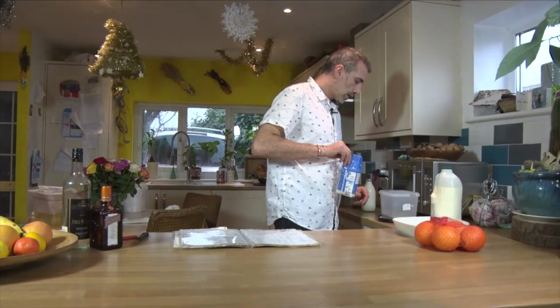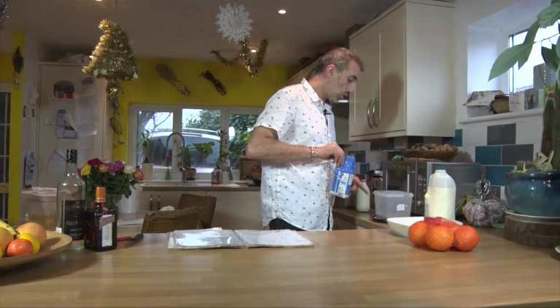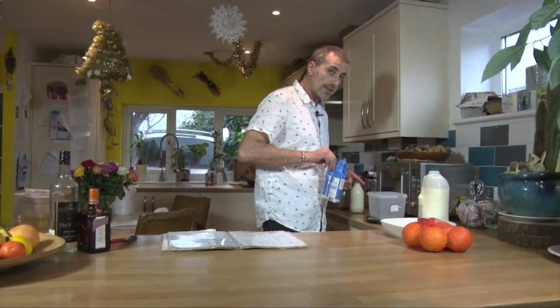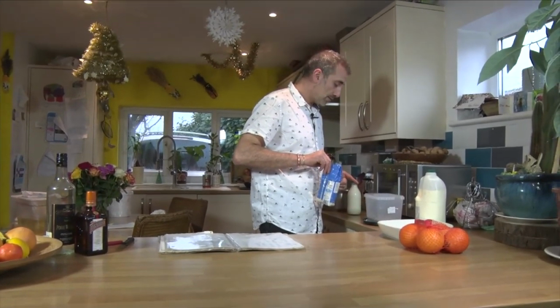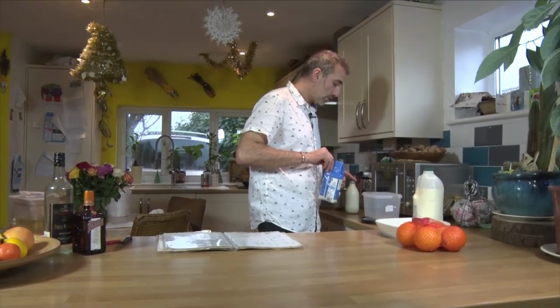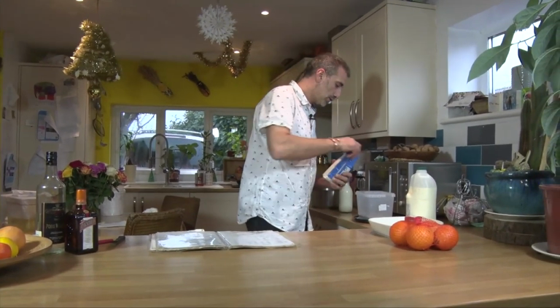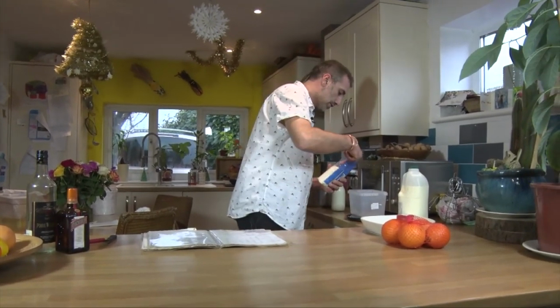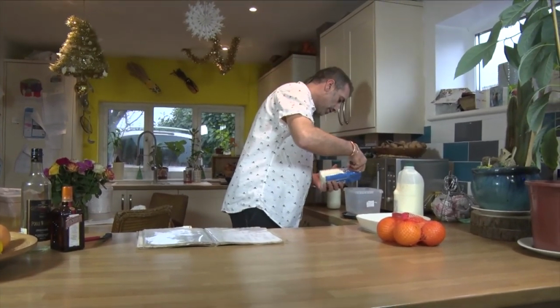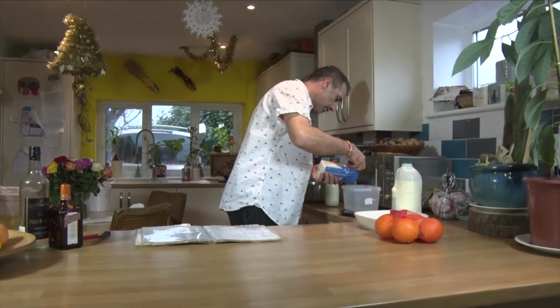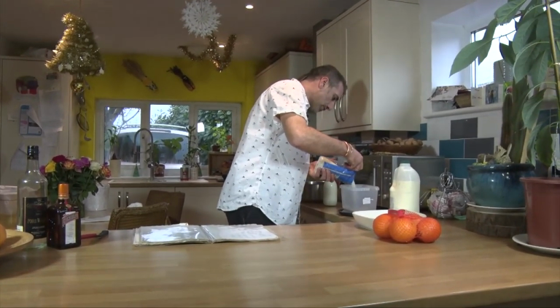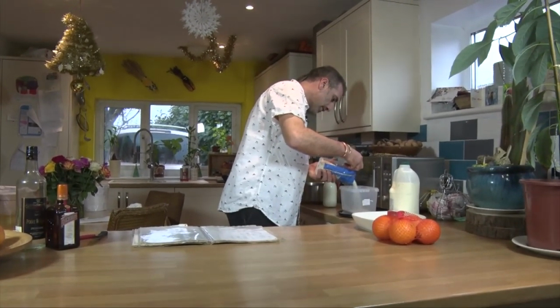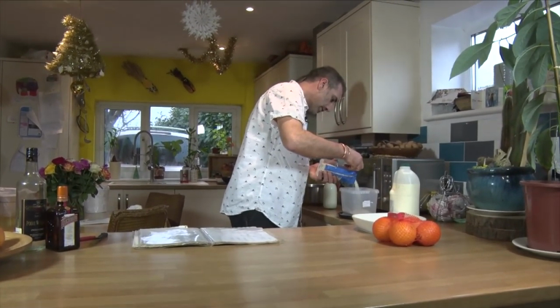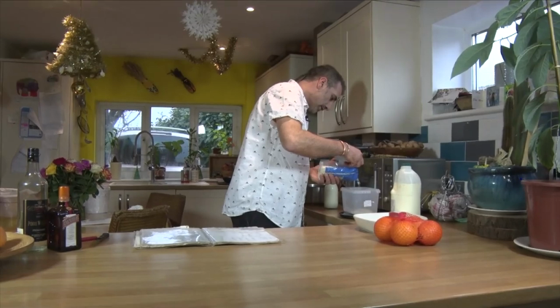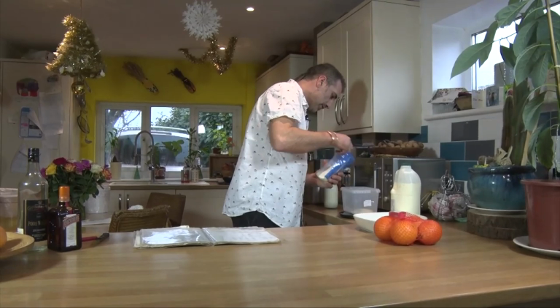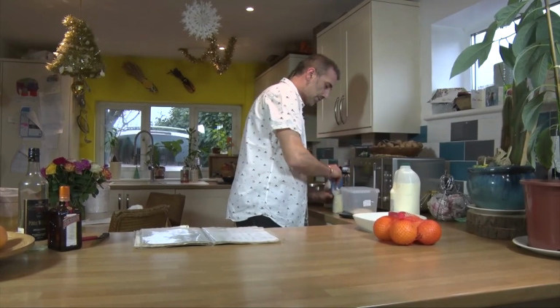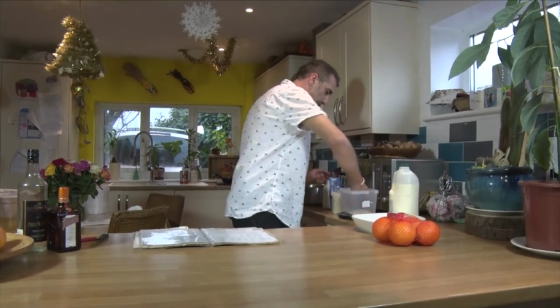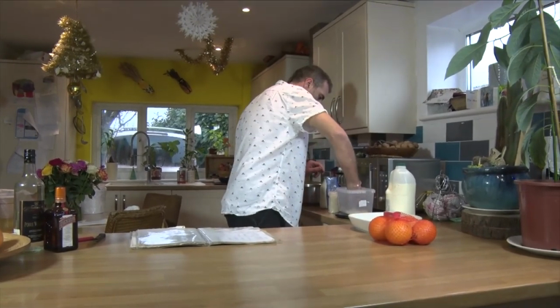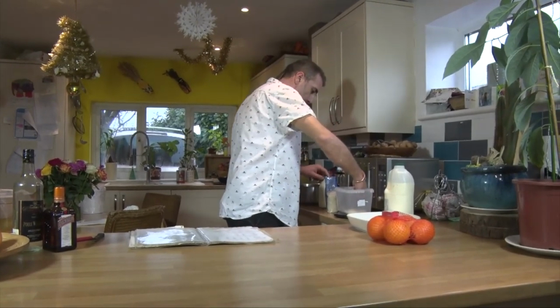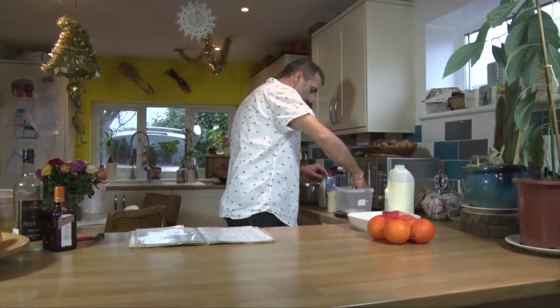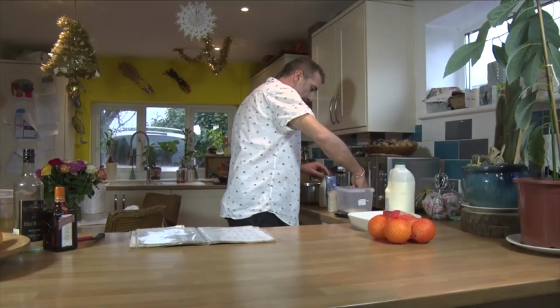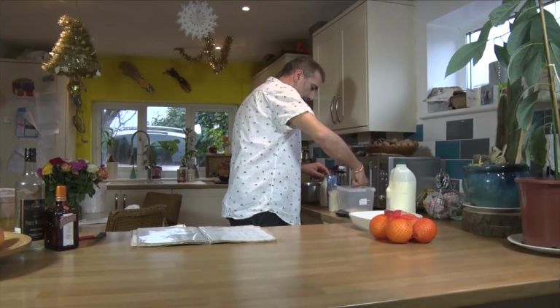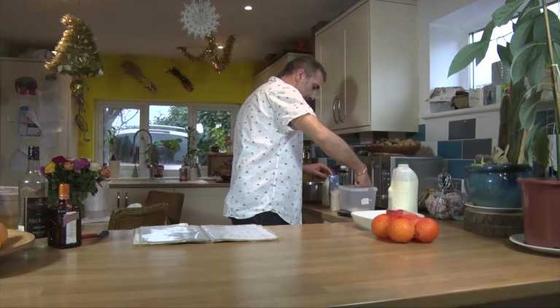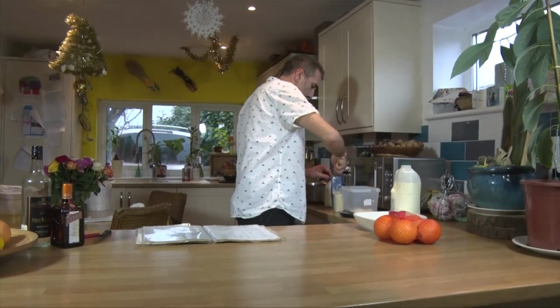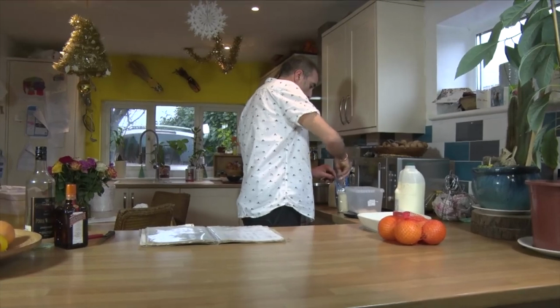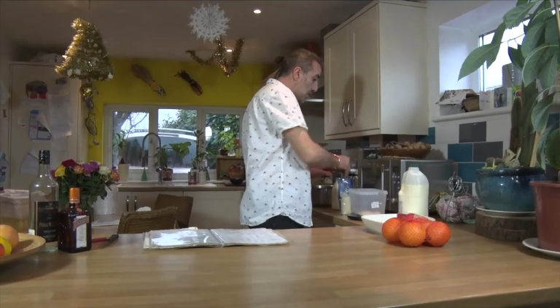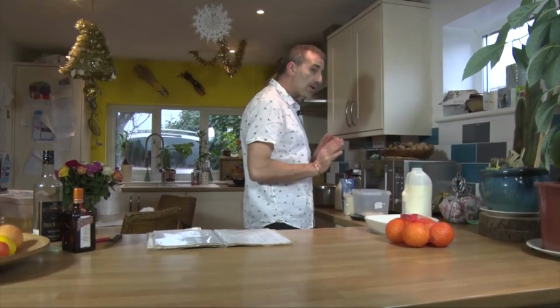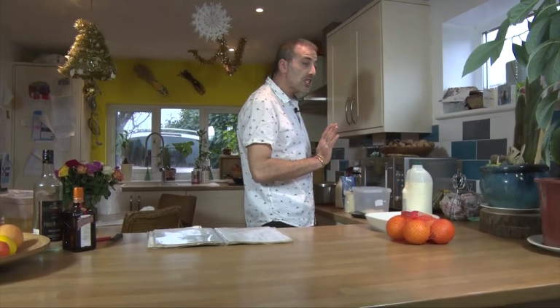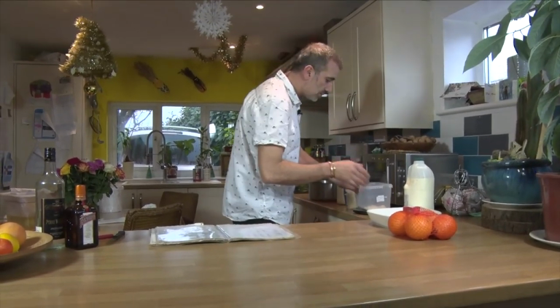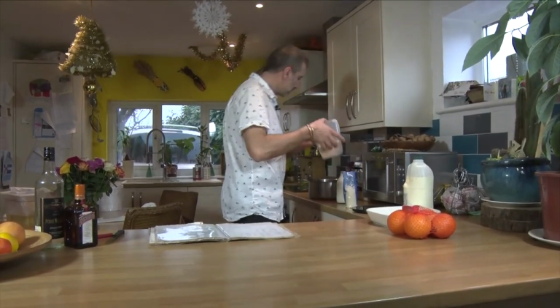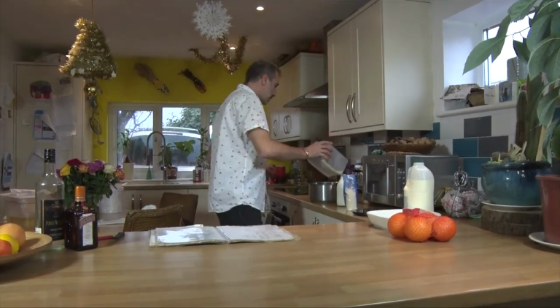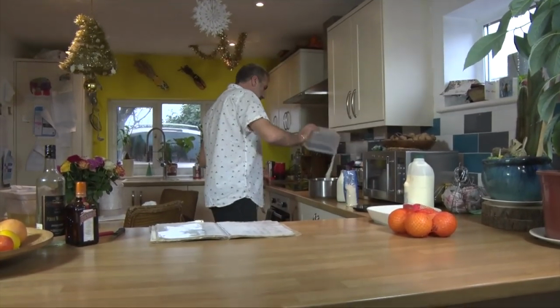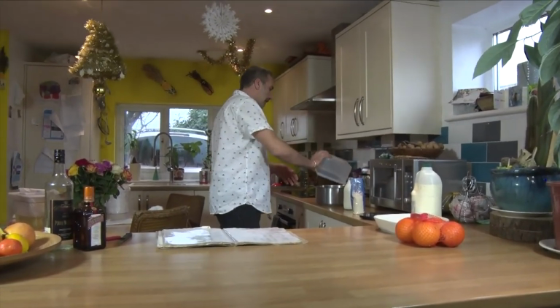I'm not sure about that scale, might go in a minute. That's too much — 75 grams, yeah? It's very precise. Into a pan.